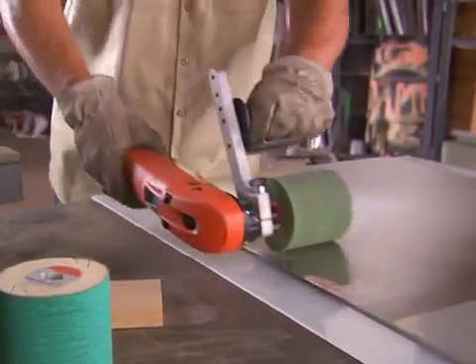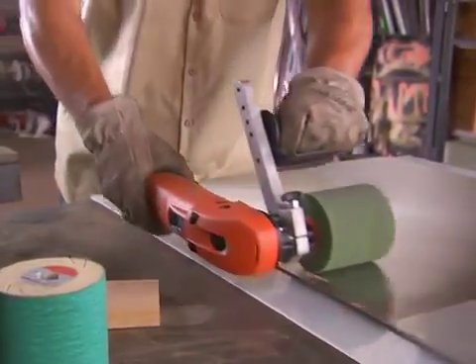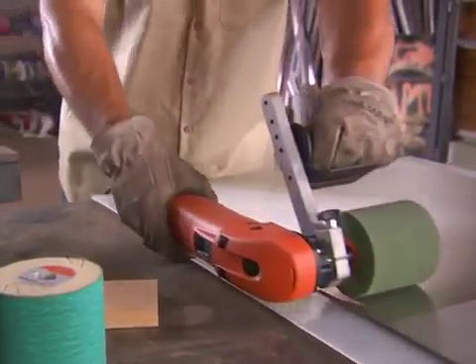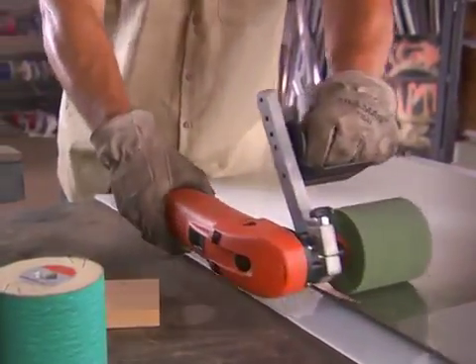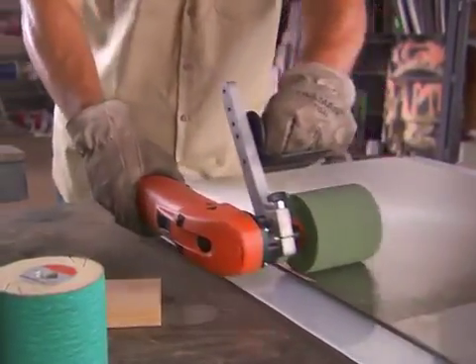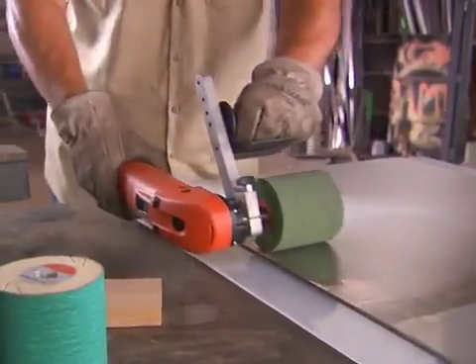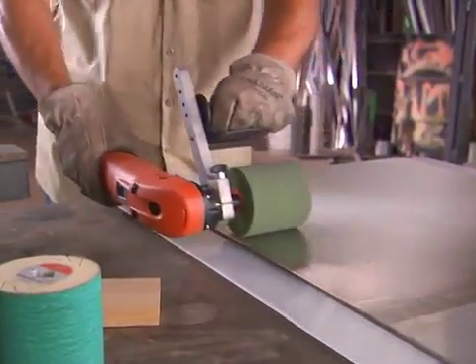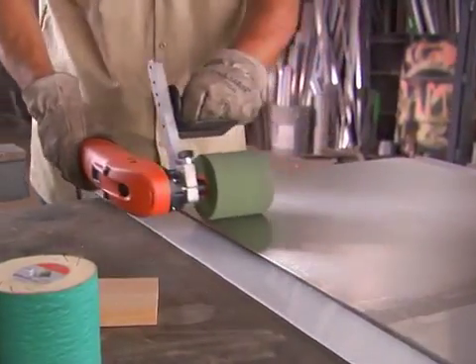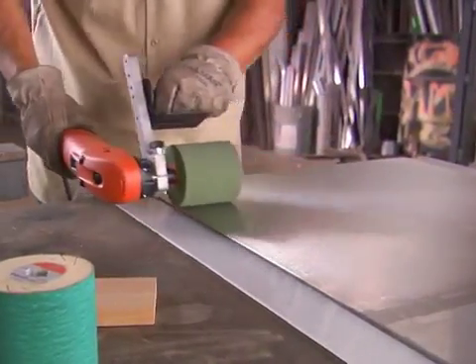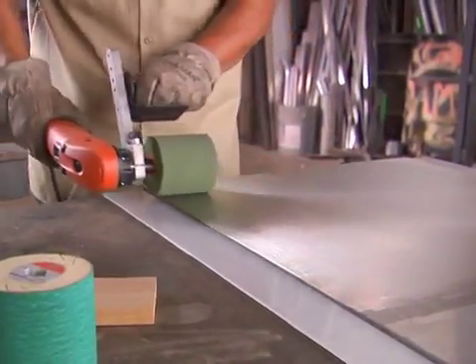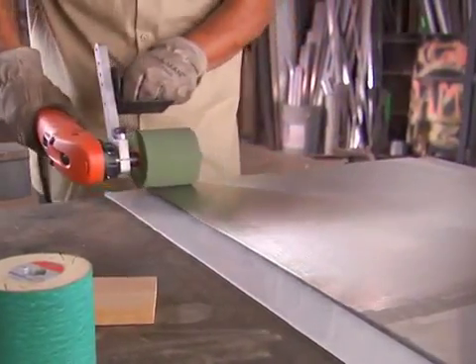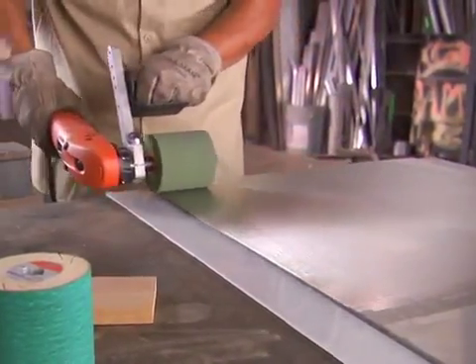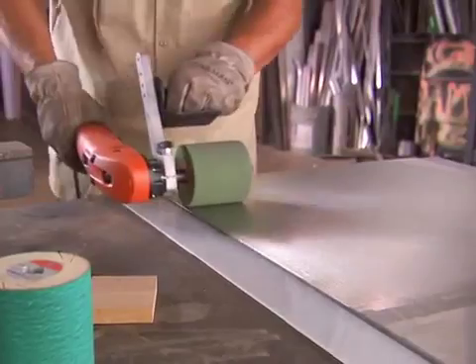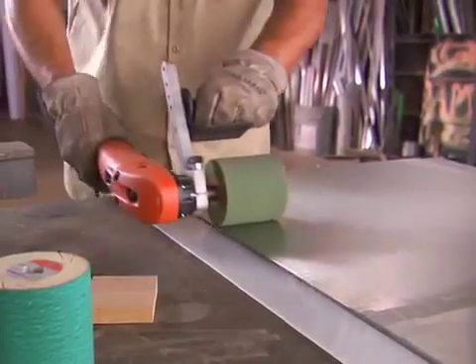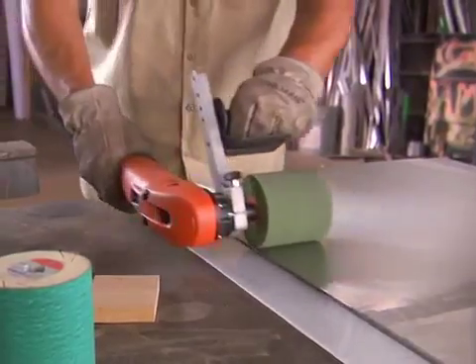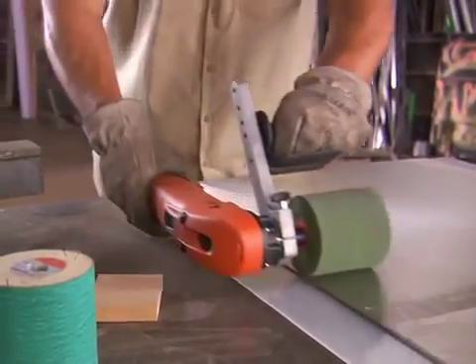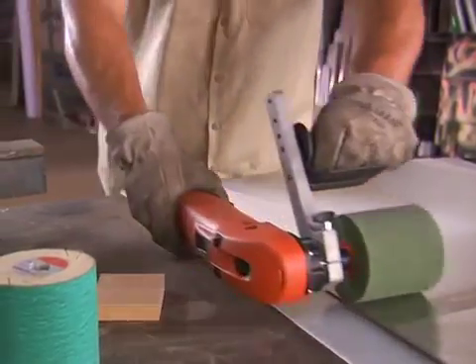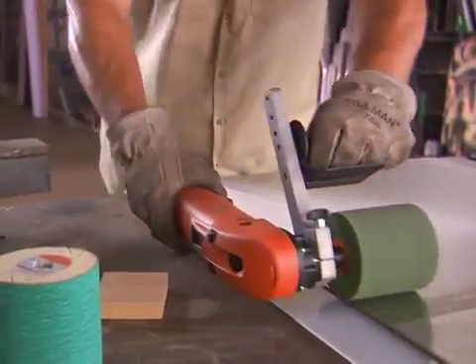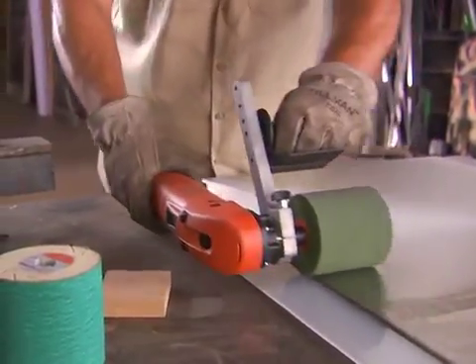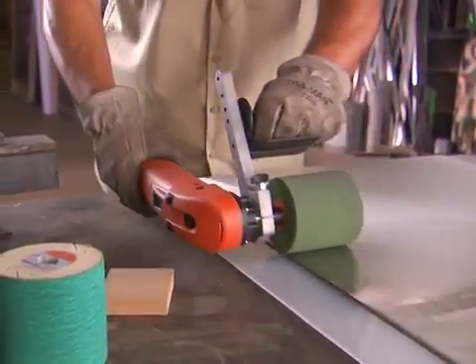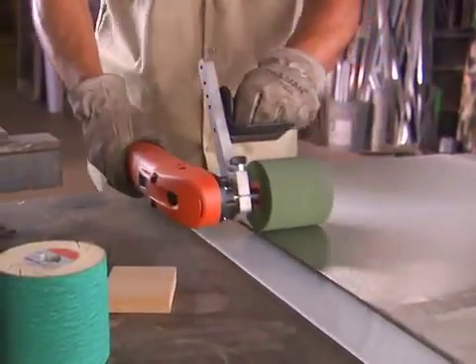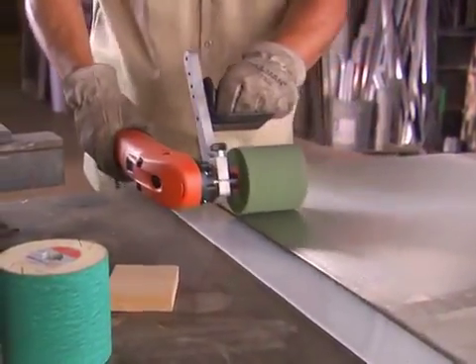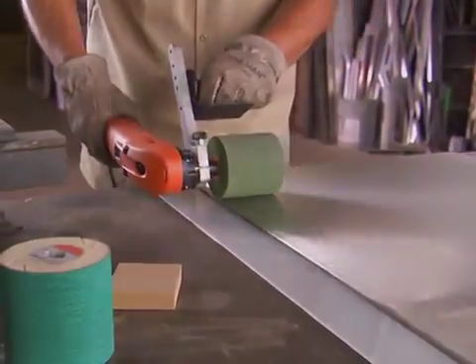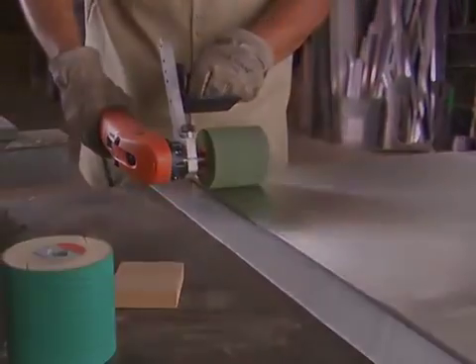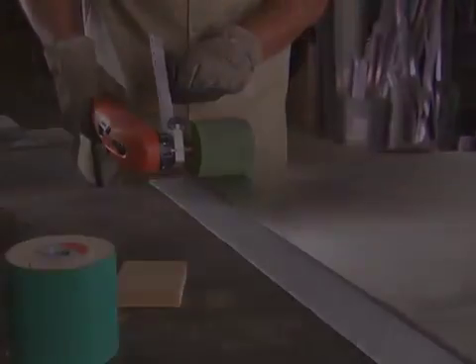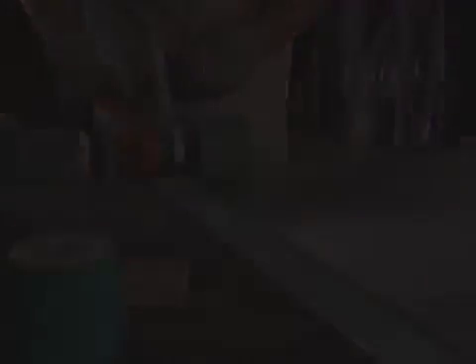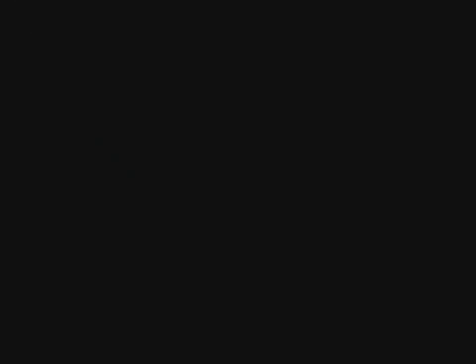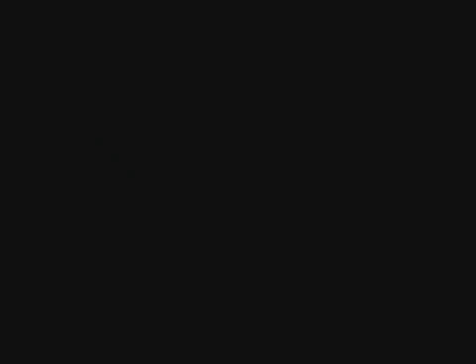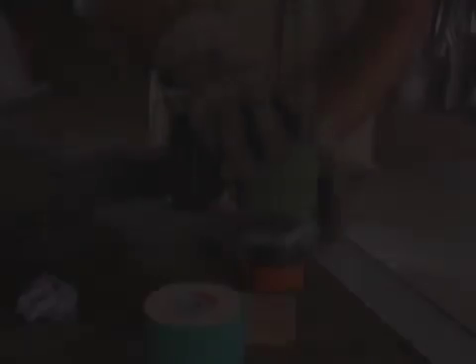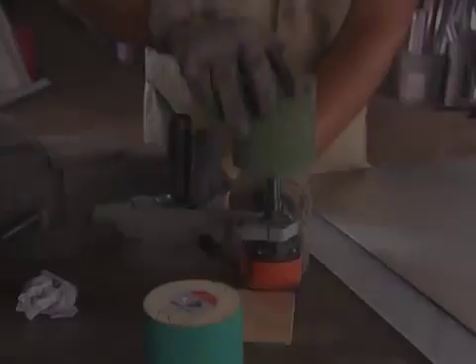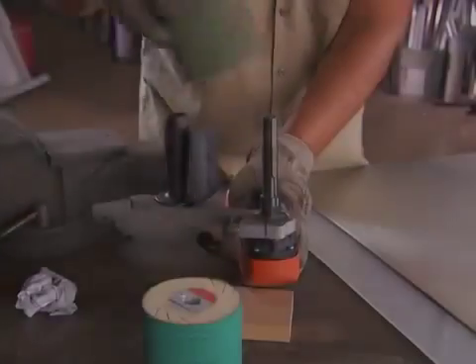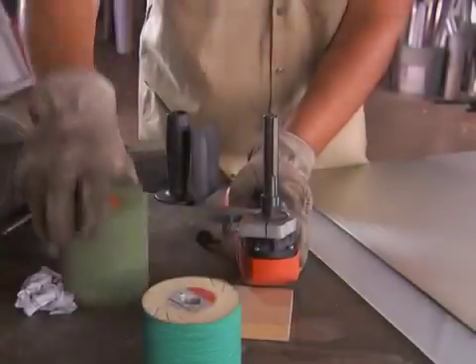Each time we change a grinding sleeve, we approach our desired level of surface finish. How far you take the finish is completely up to you.